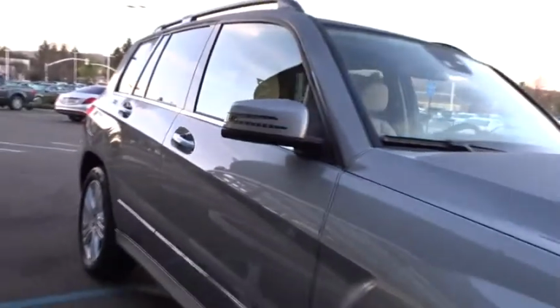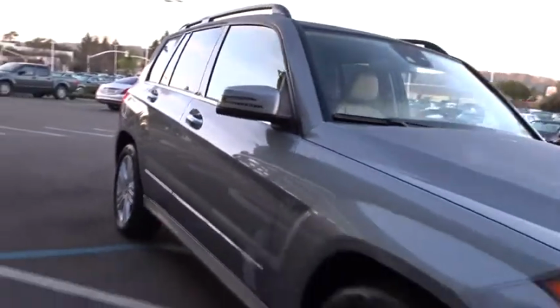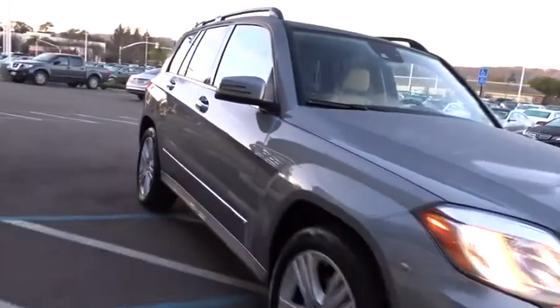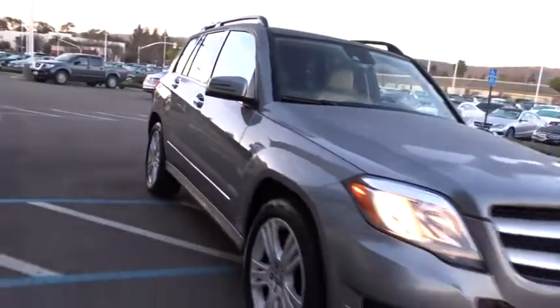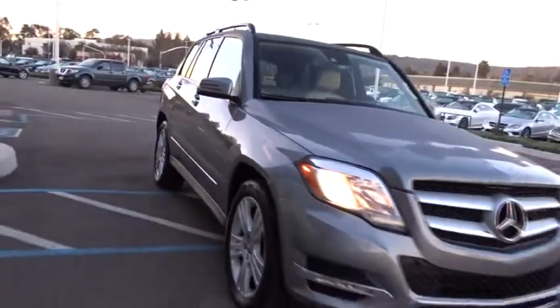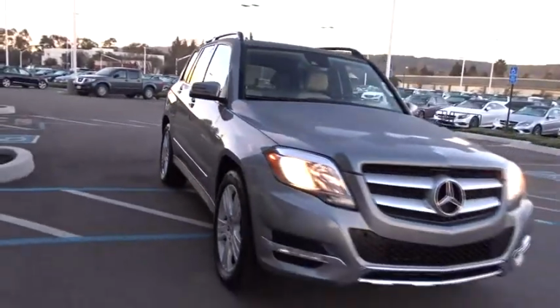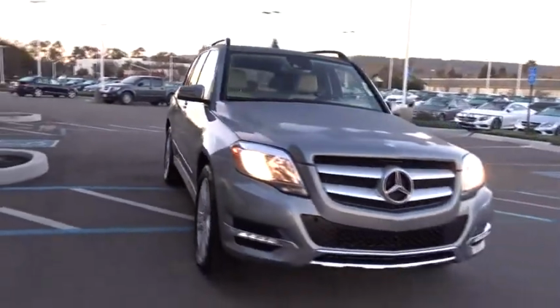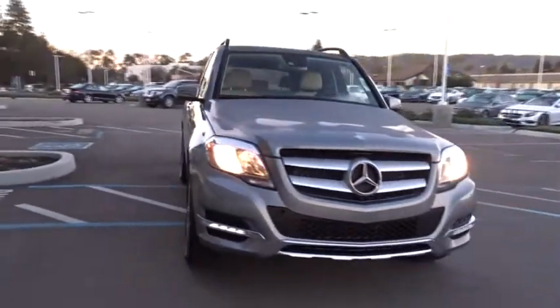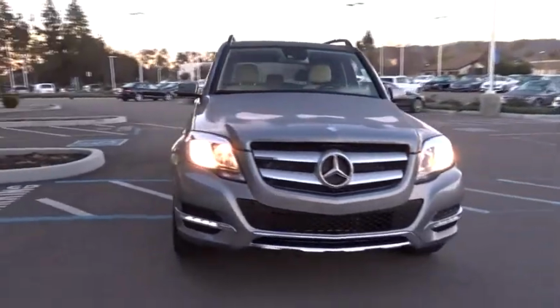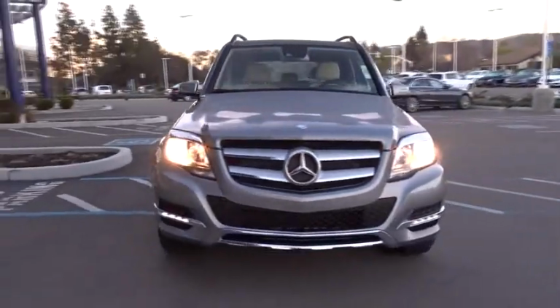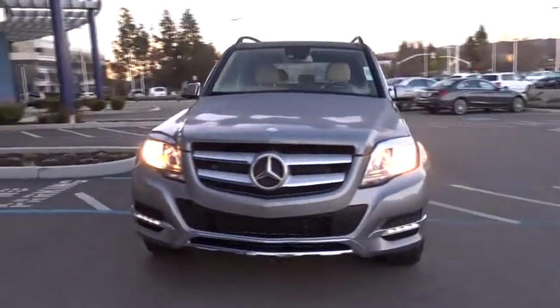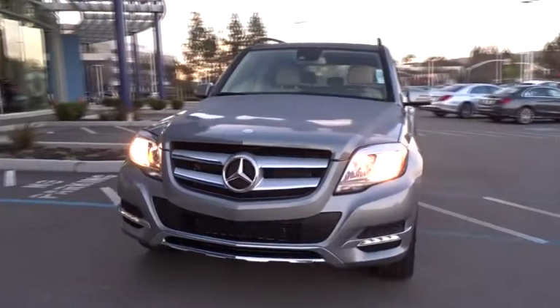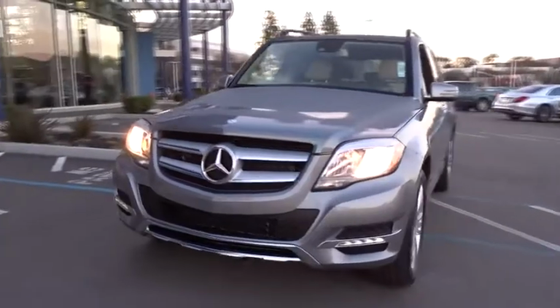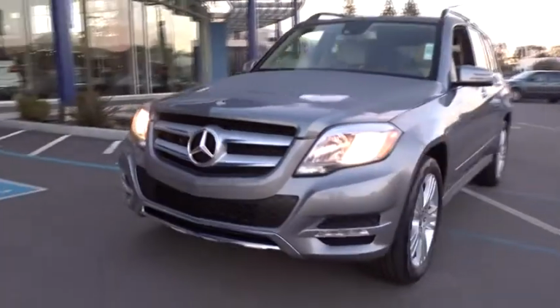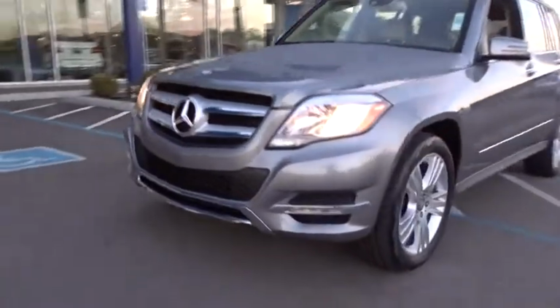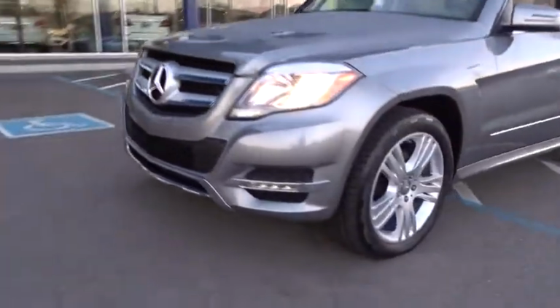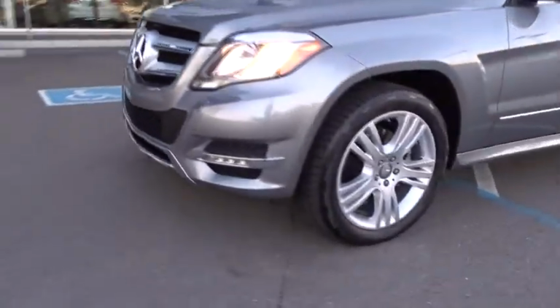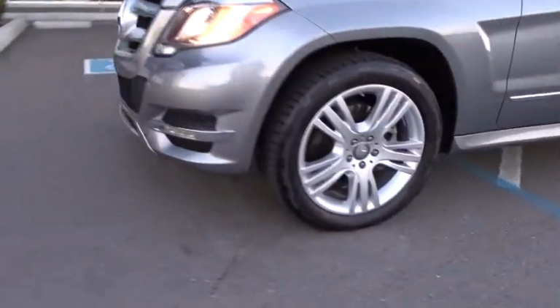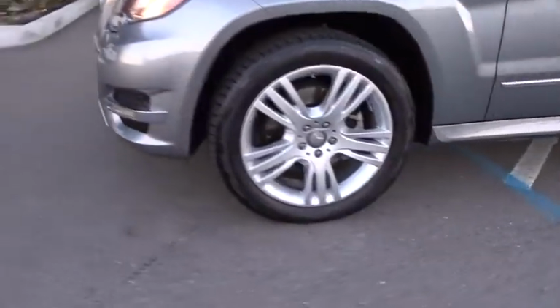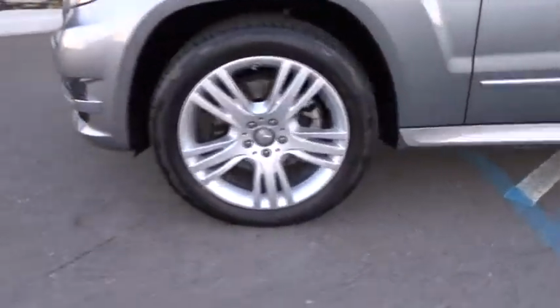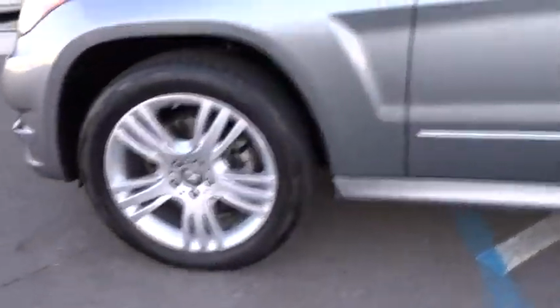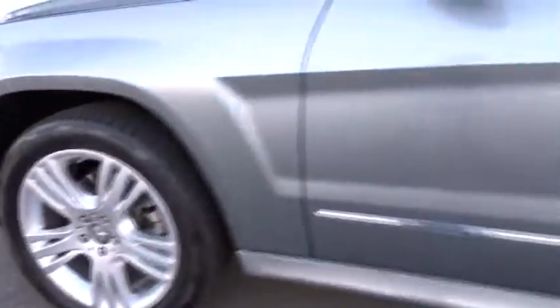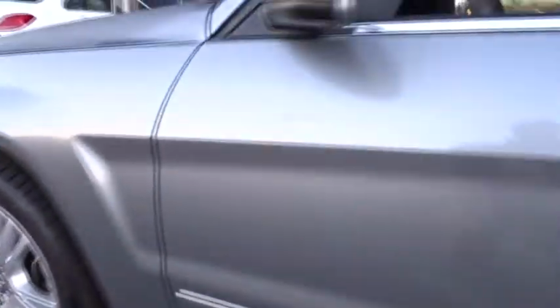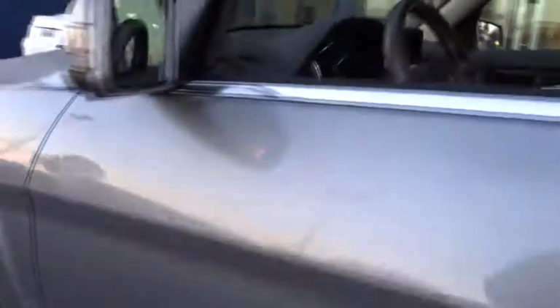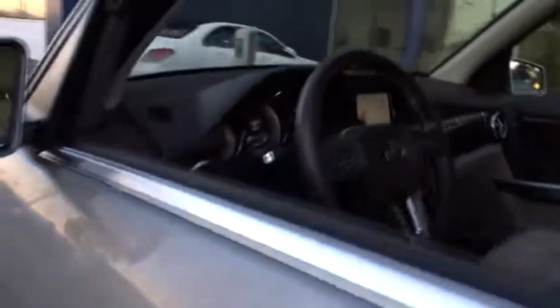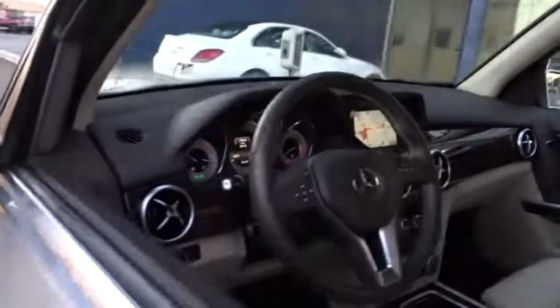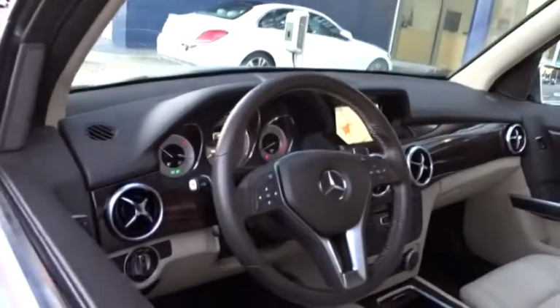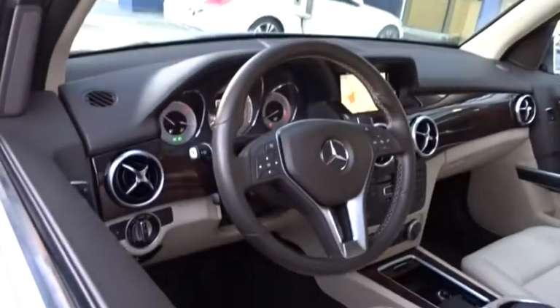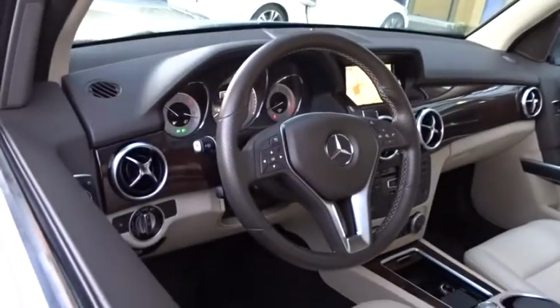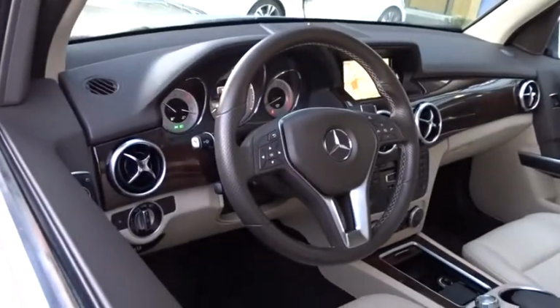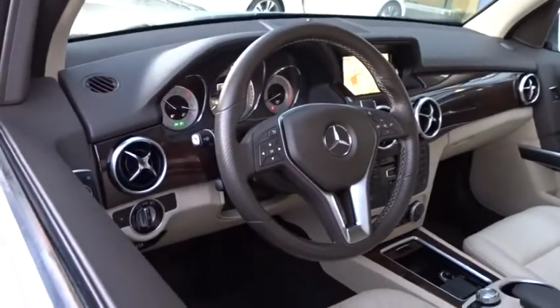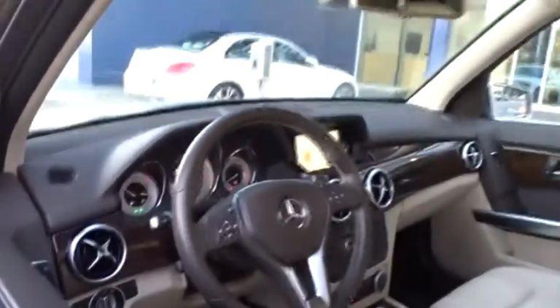Stability control, power passenger seat, anti-lock braking system, steering wheel audio controls, traction control, all-wheel drive, keyless entry, Bluetooth, leather-wrapped steering wheel, adjustable steering wheel, power steering.